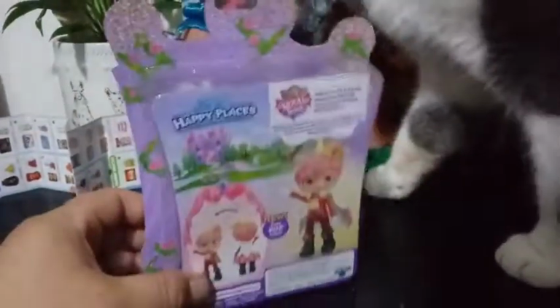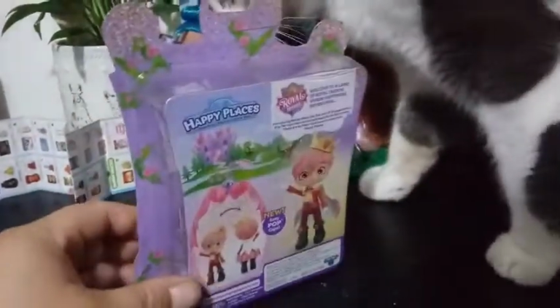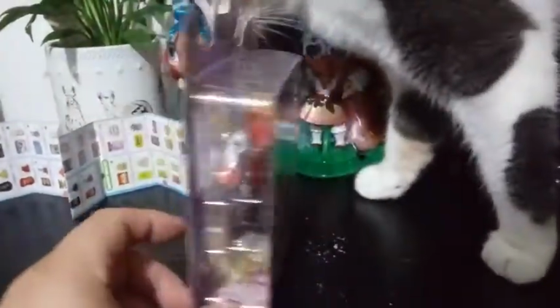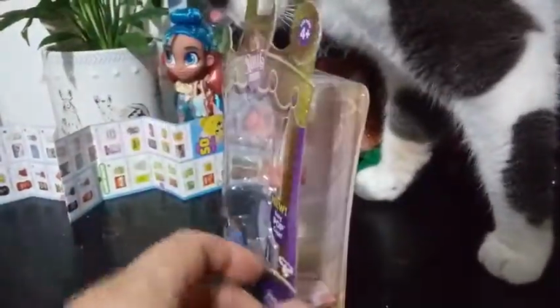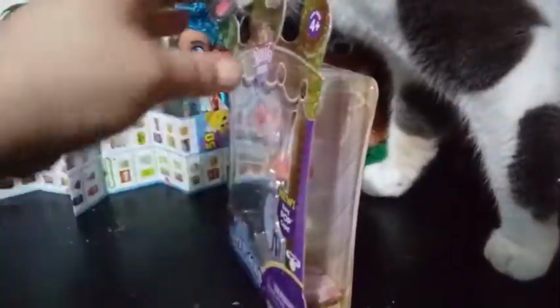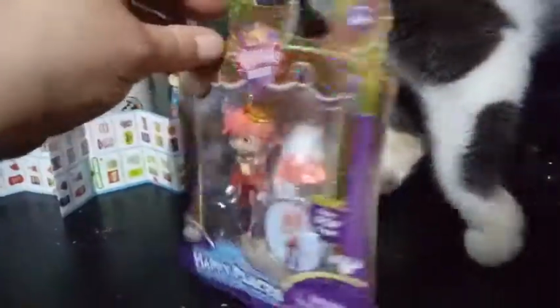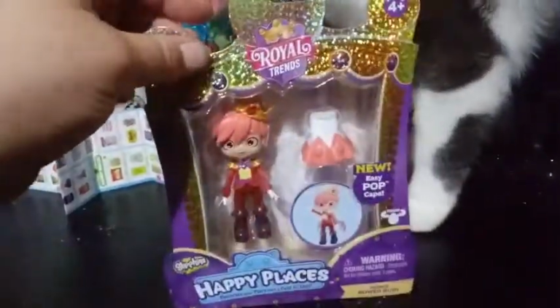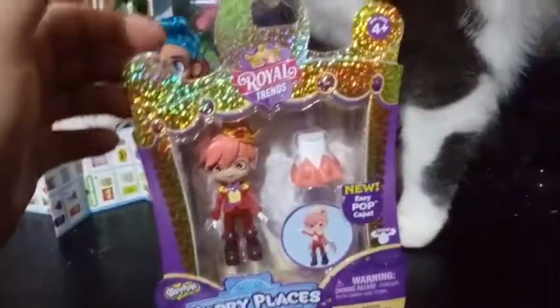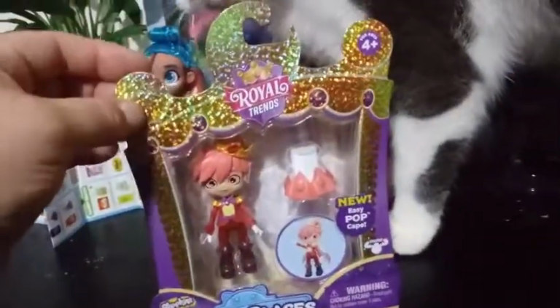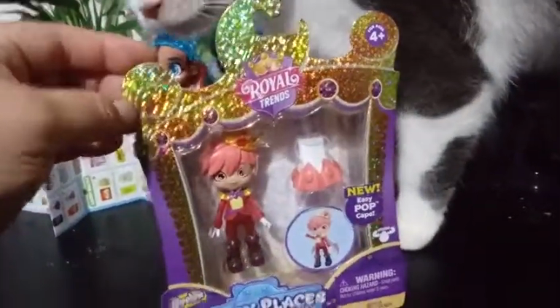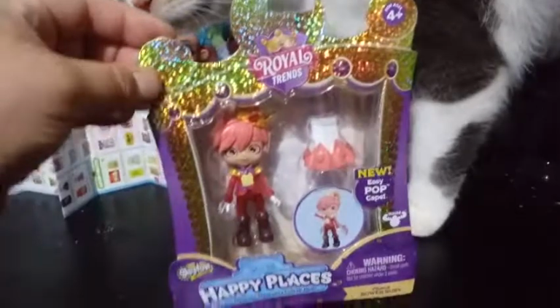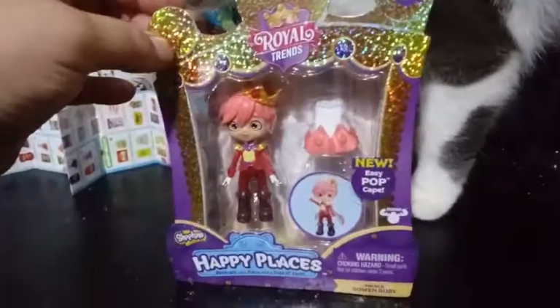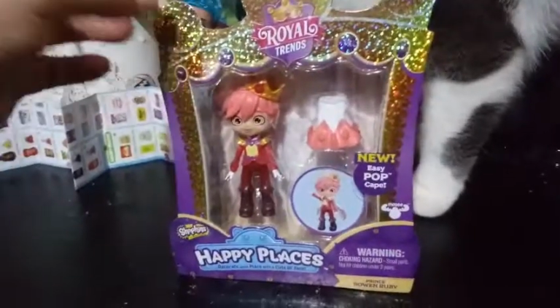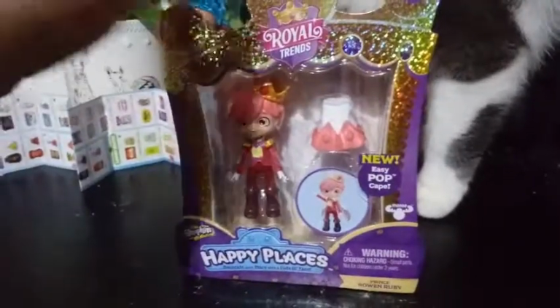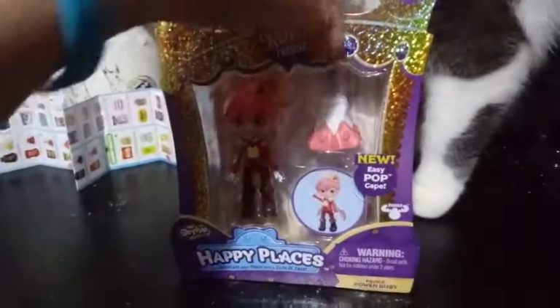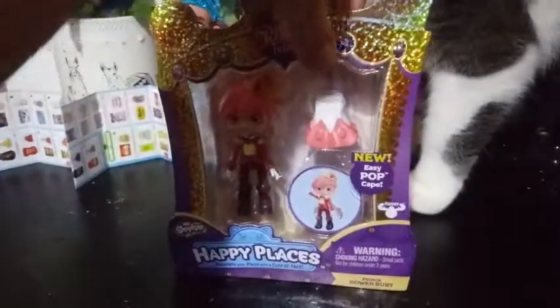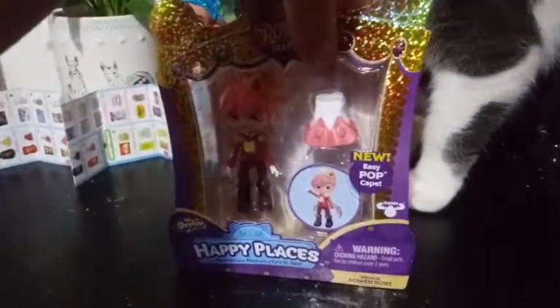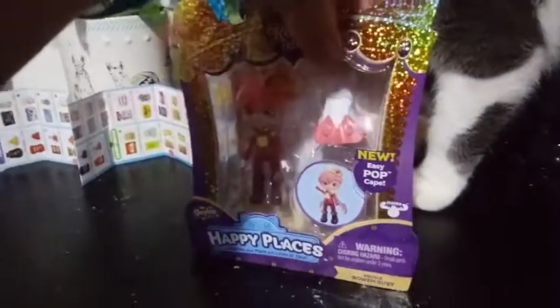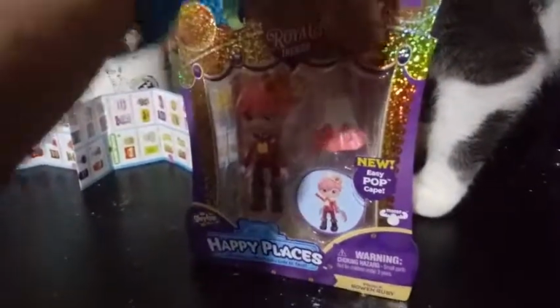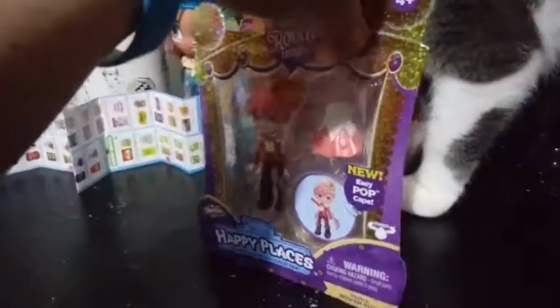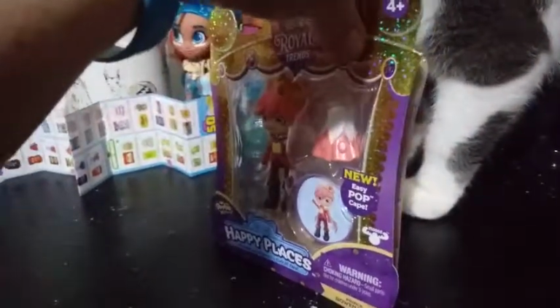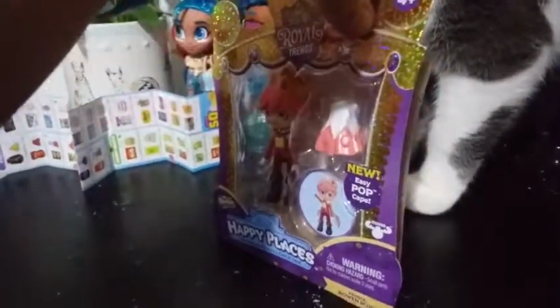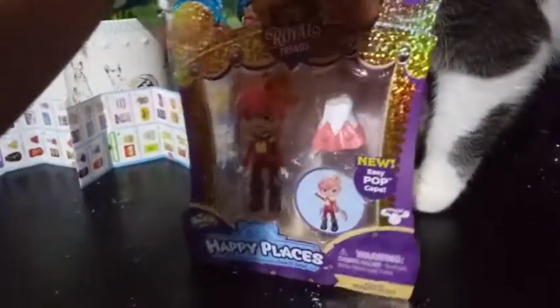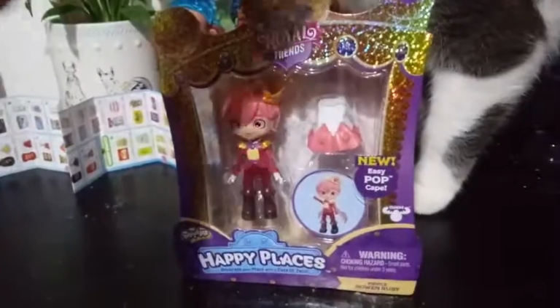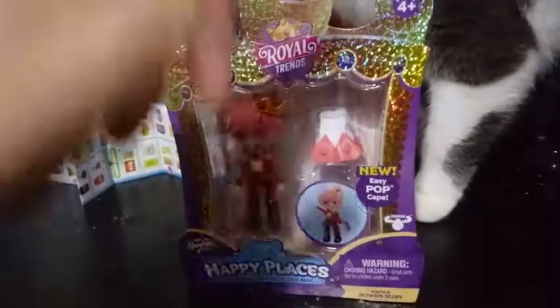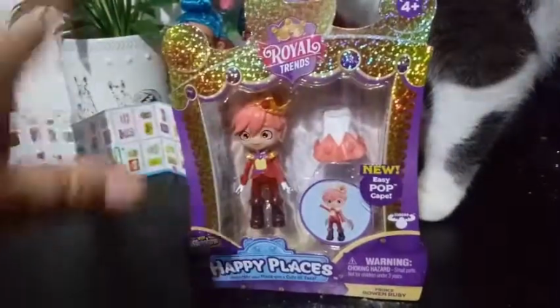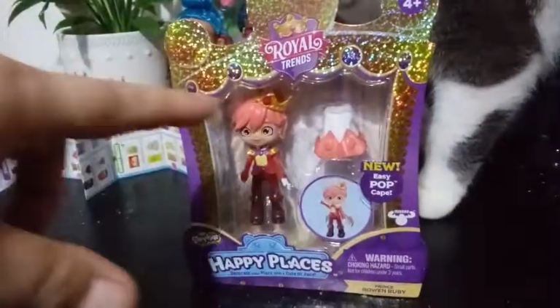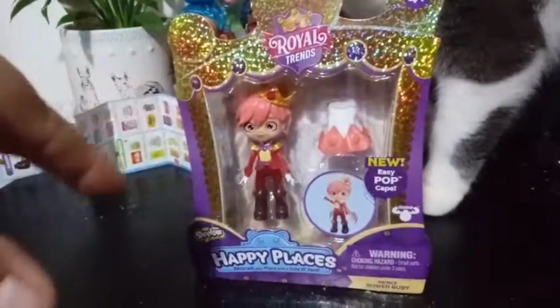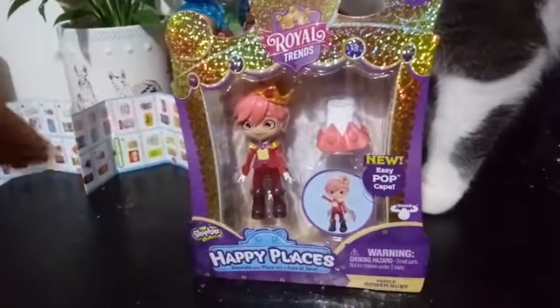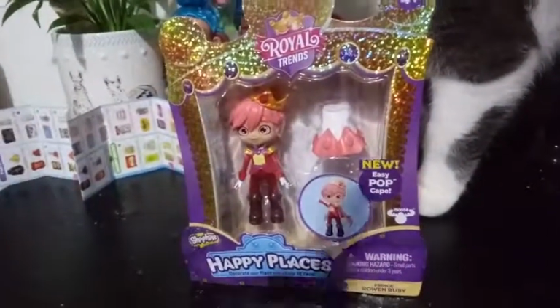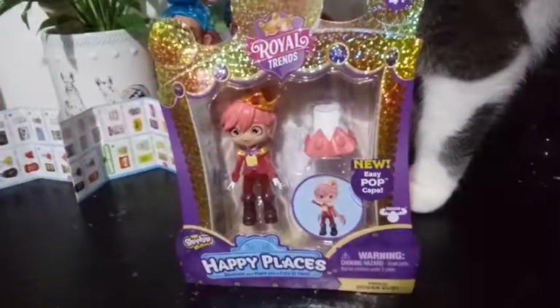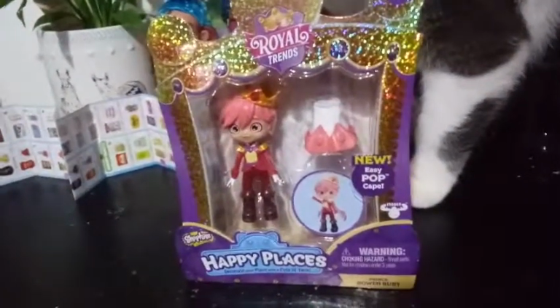And then obviously the beautiful artwork on these new boxes here. They're a little bit less wasteful than the last series. These are for age four and up, and these are from the Royal Trends Happy Places line.